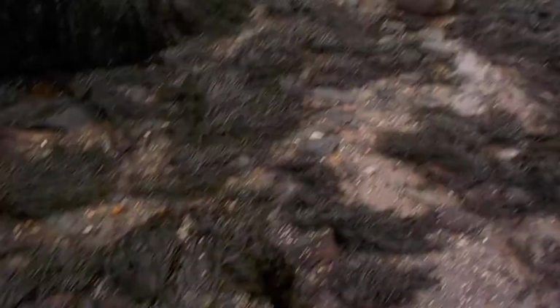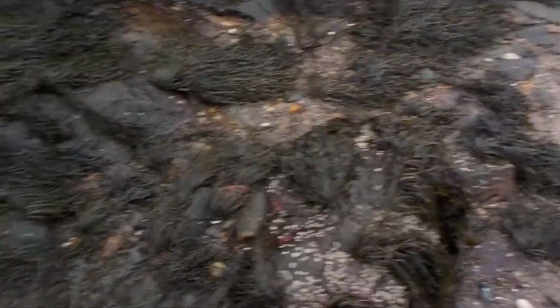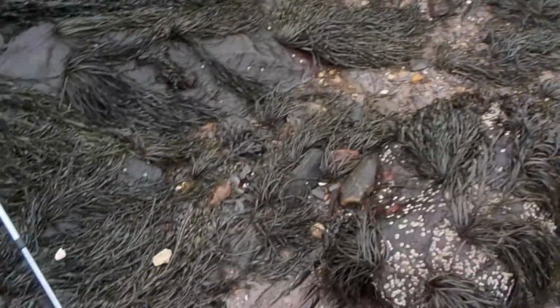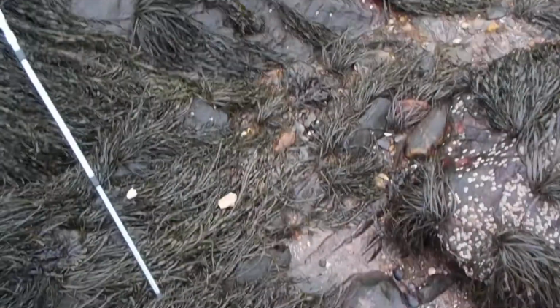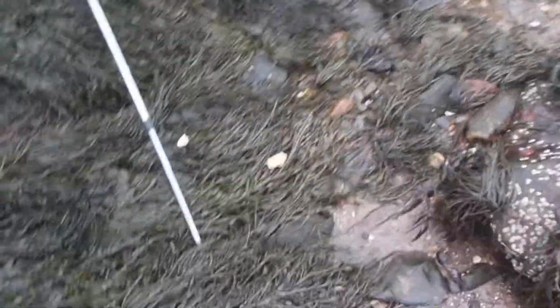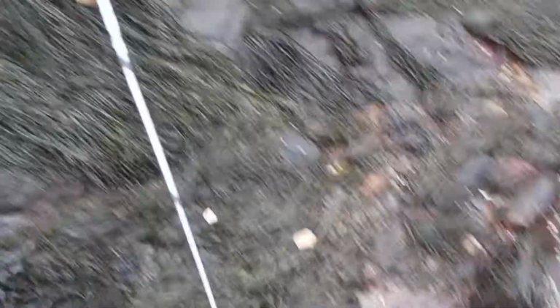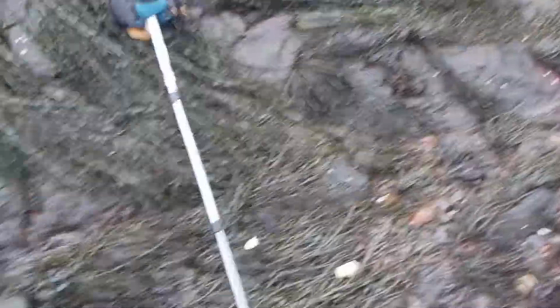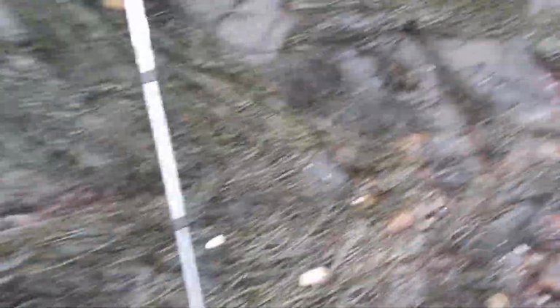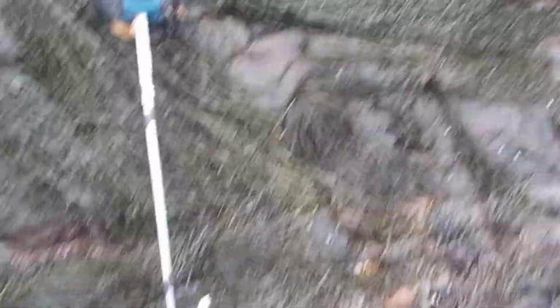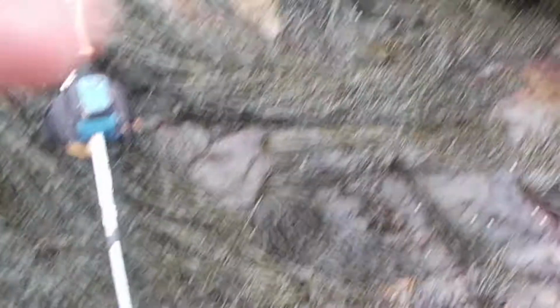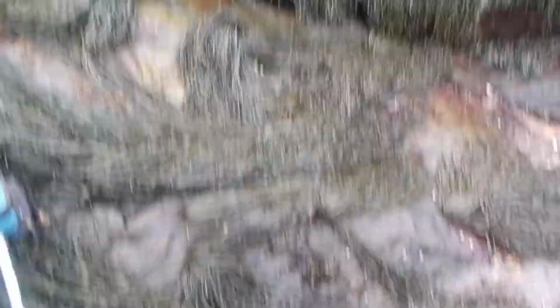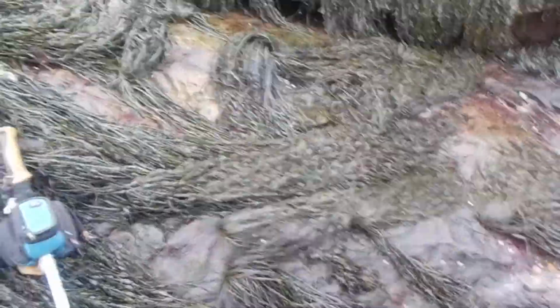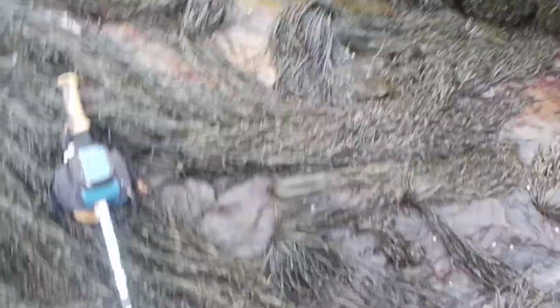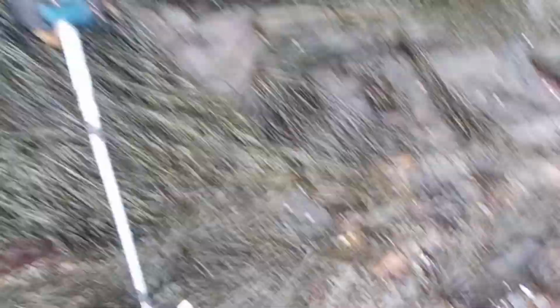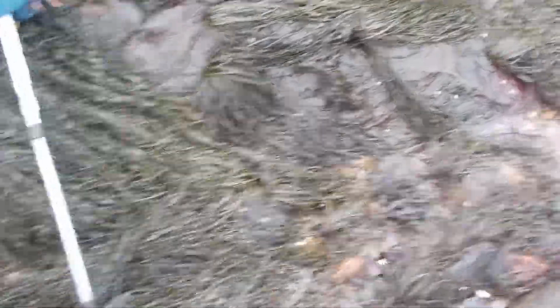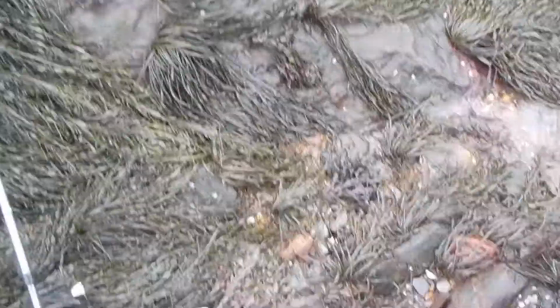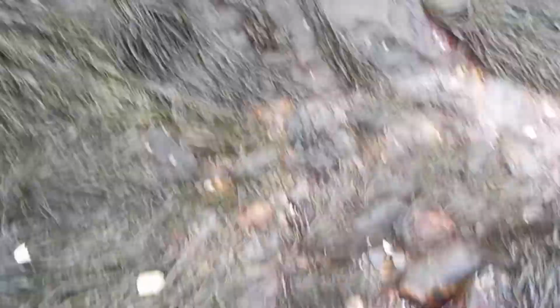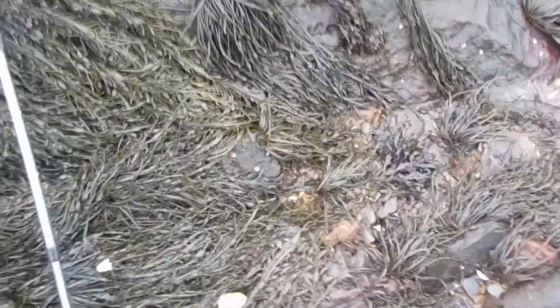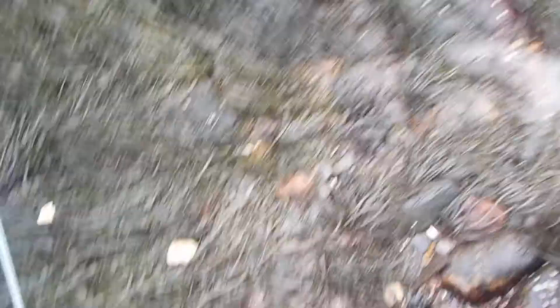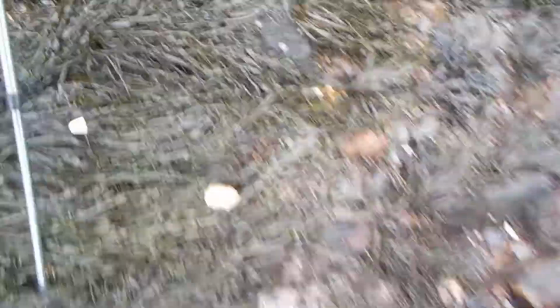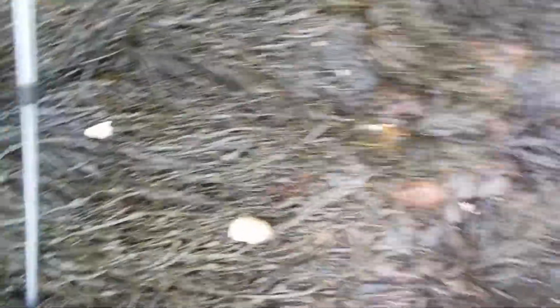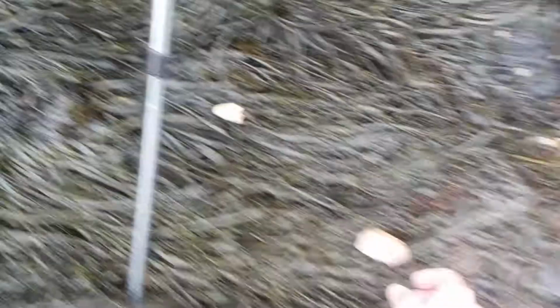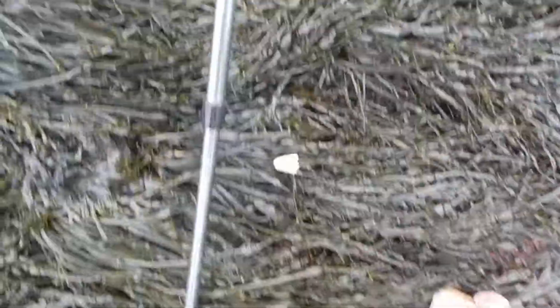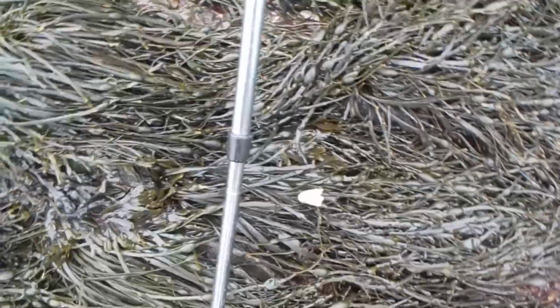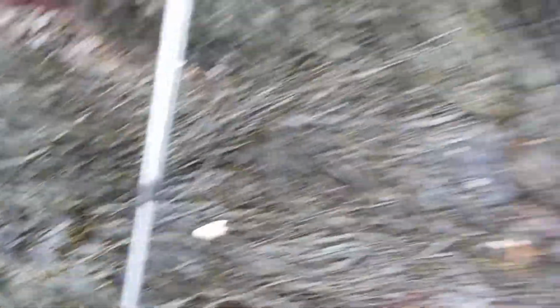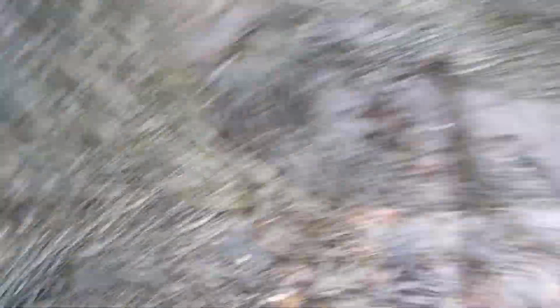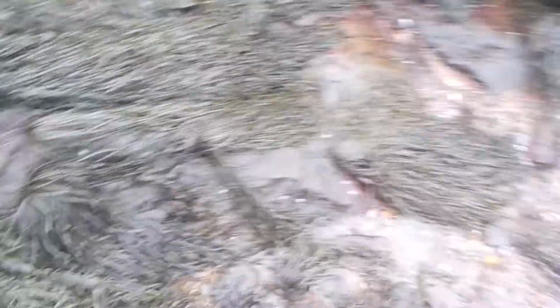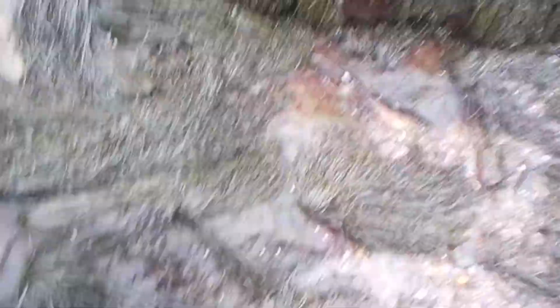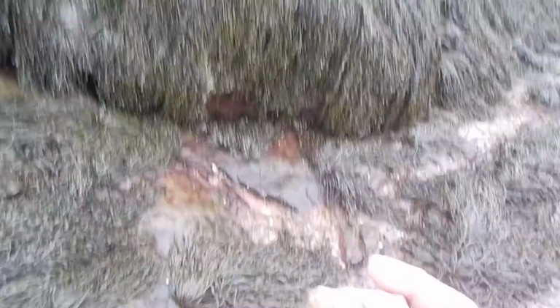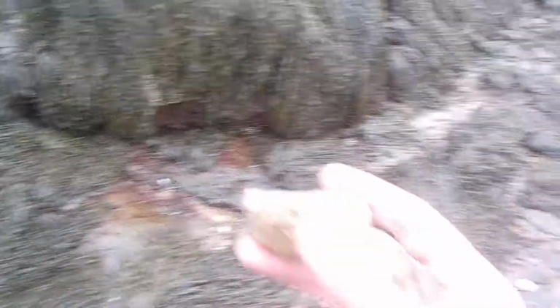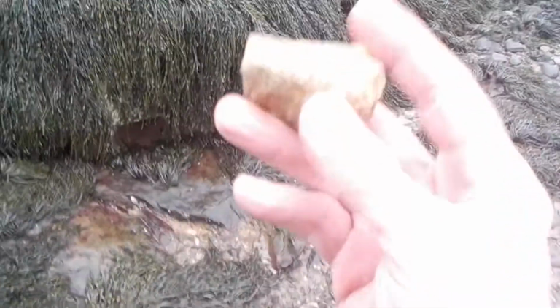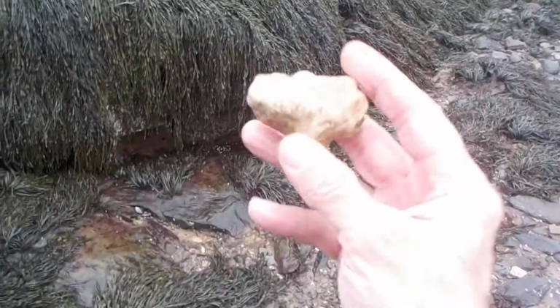And I got lucky. I found another piece of that fossil I found March 10th. I found another piece of it.